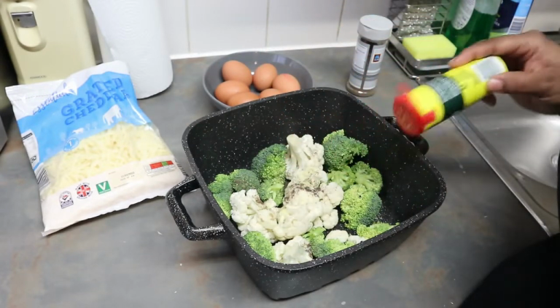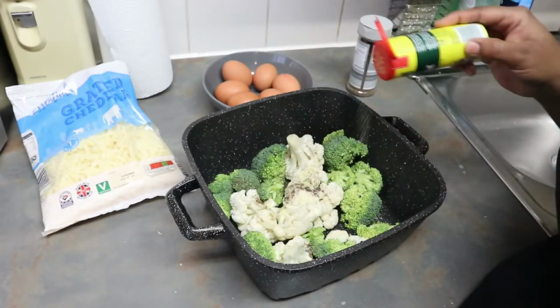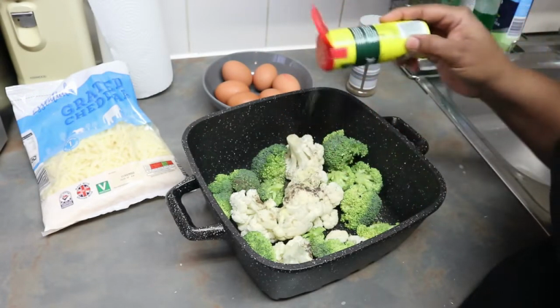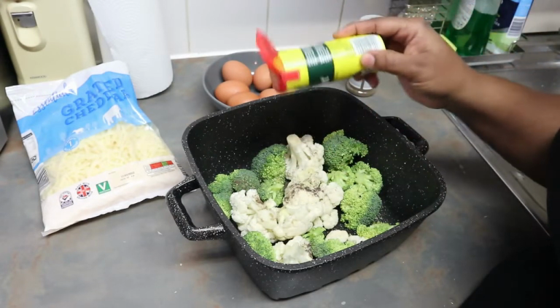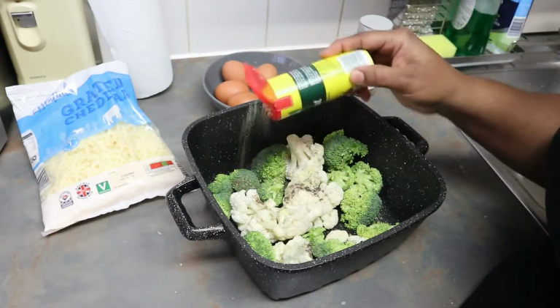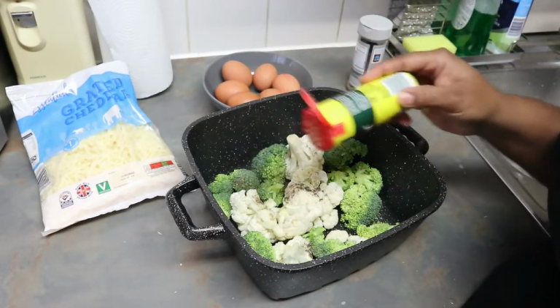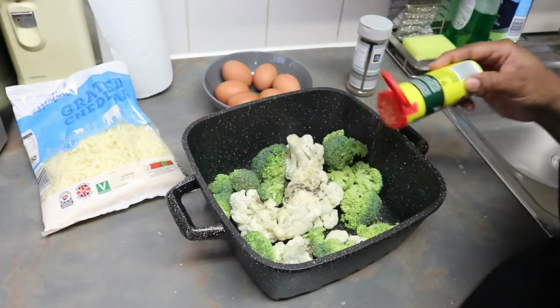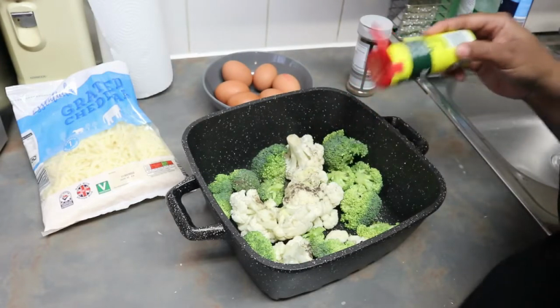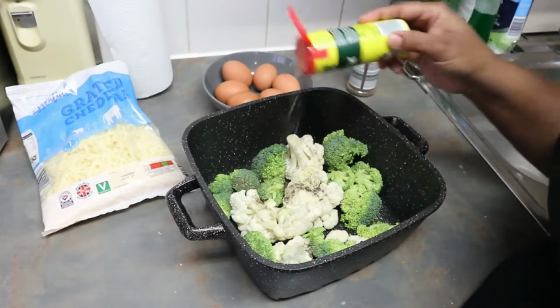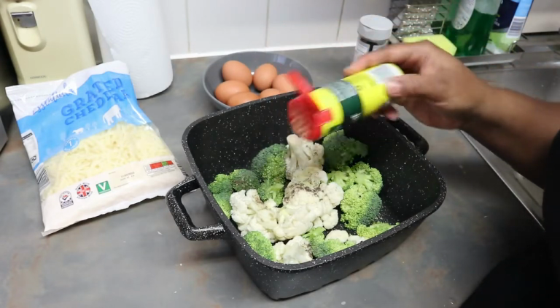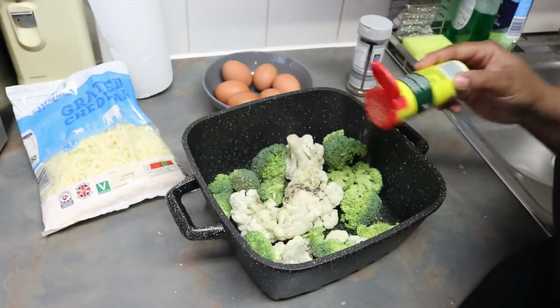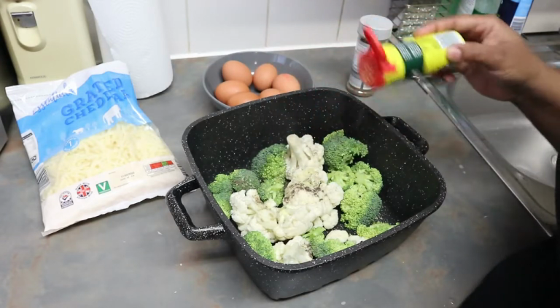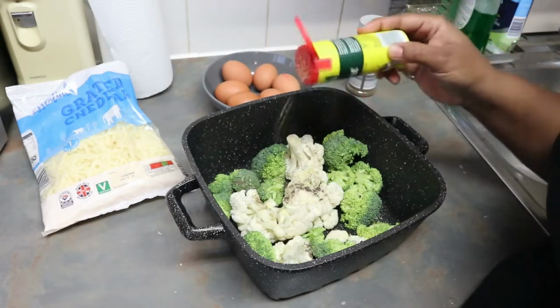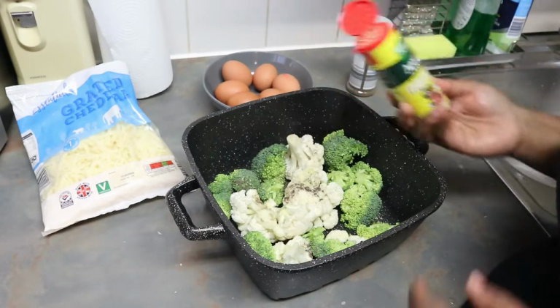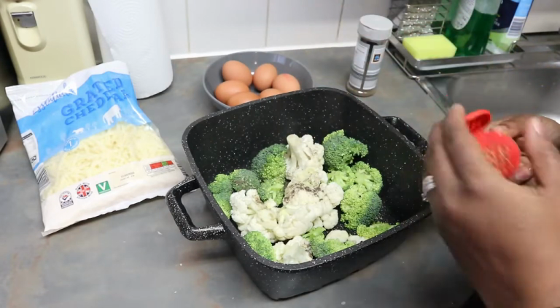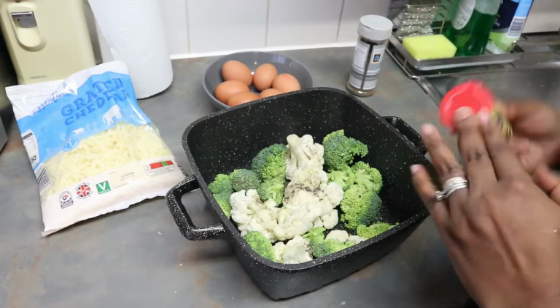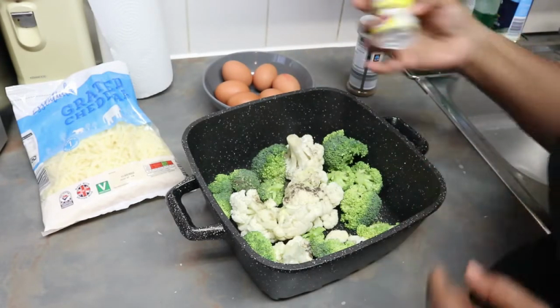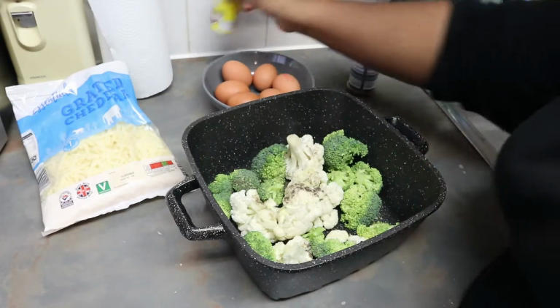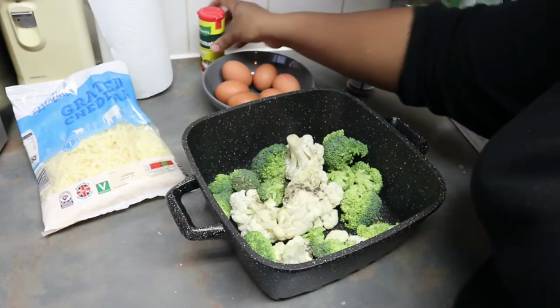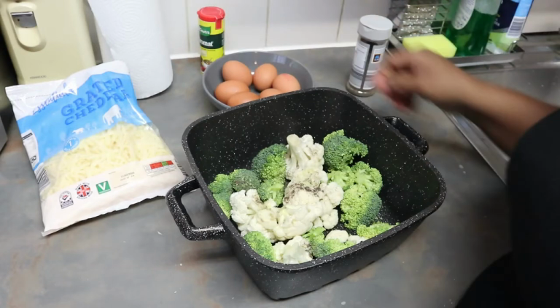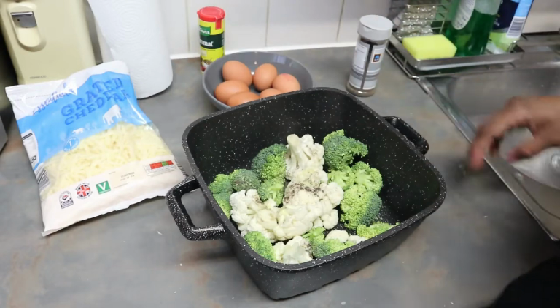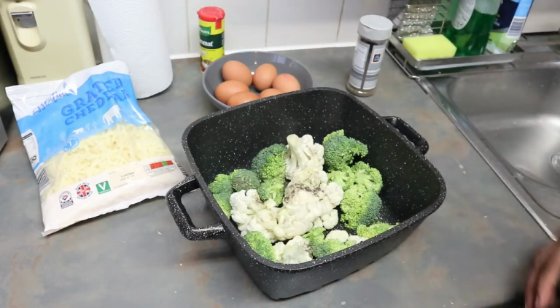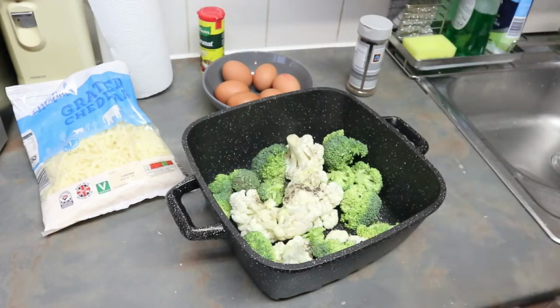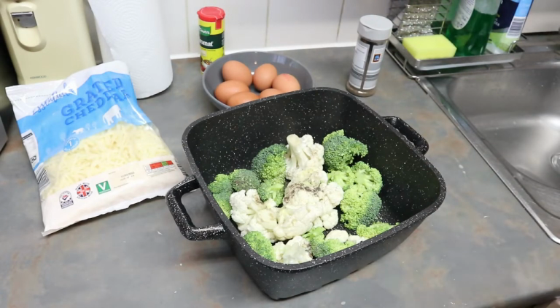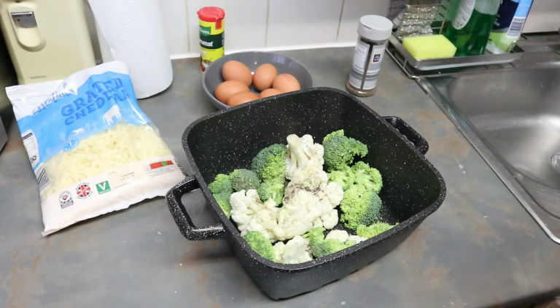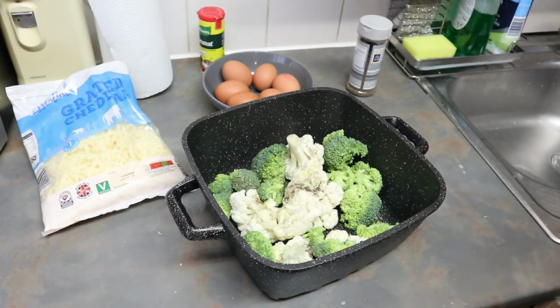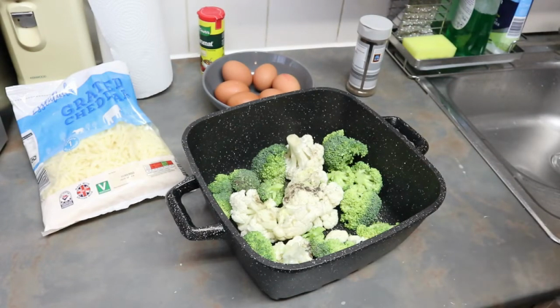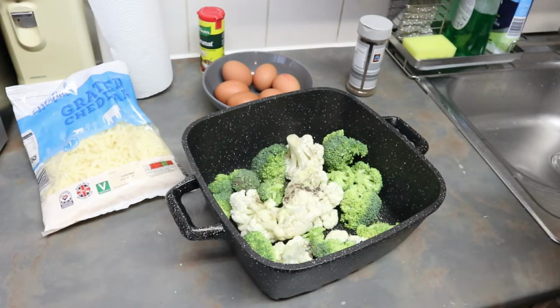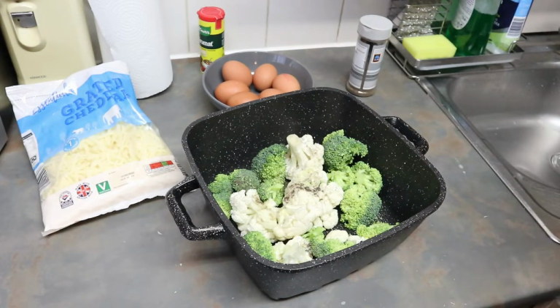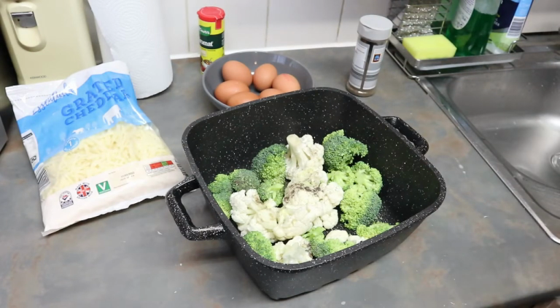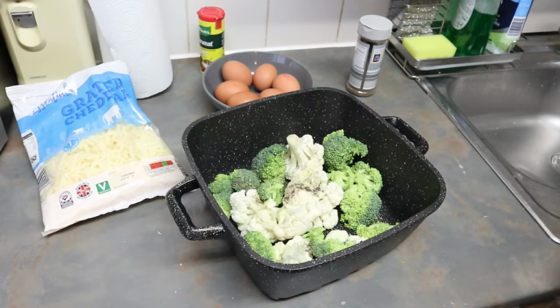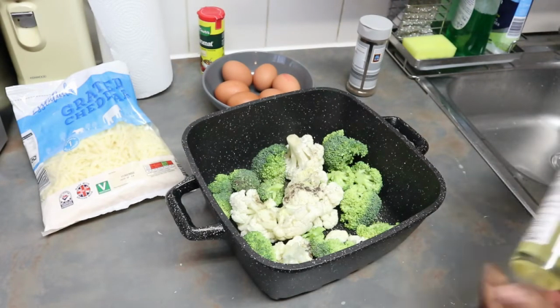I'm going to be draining the water out of the cauliflower and the broccoli. Then I'm going to be spraying some oil spray on it.